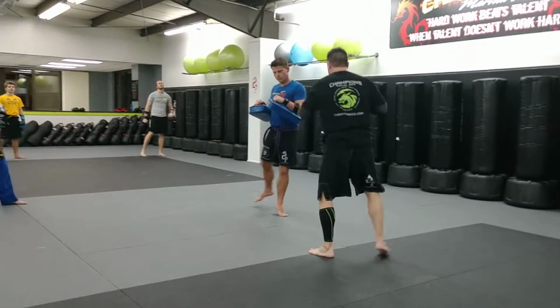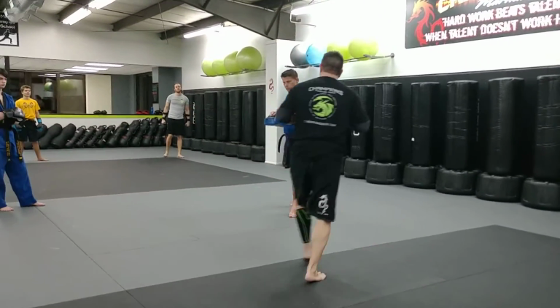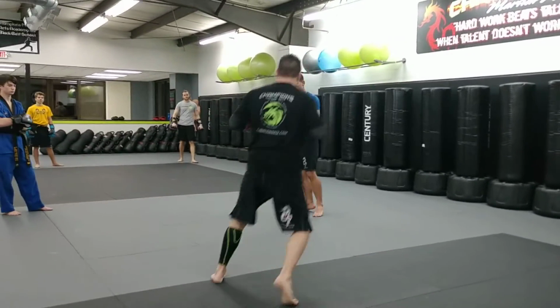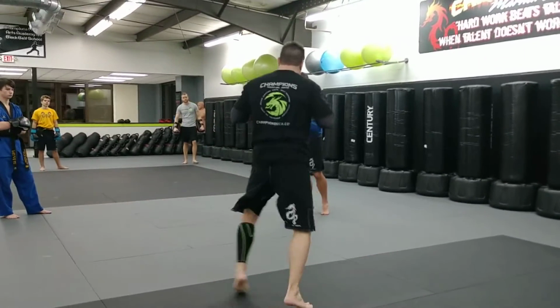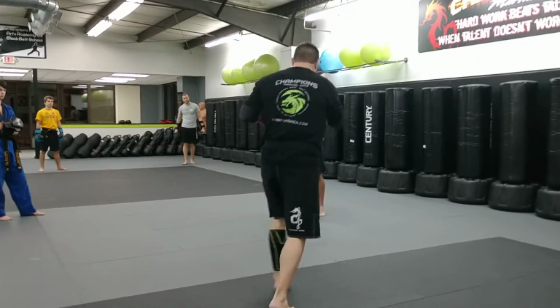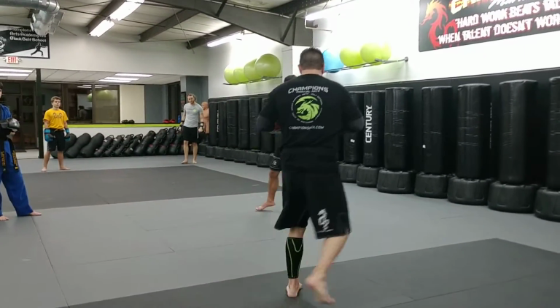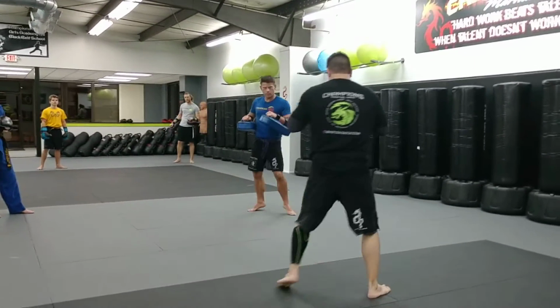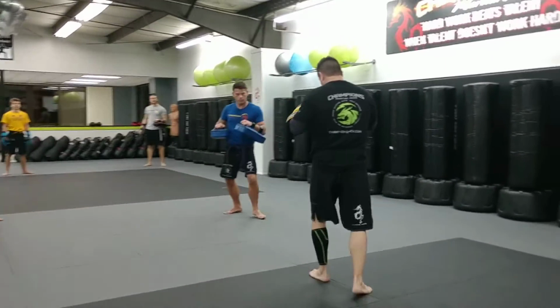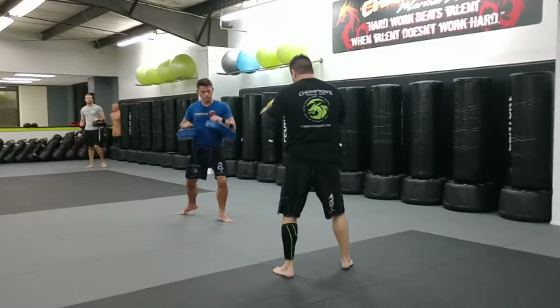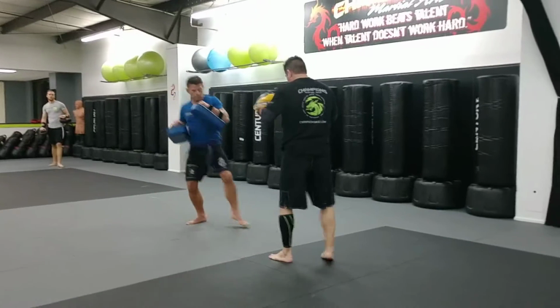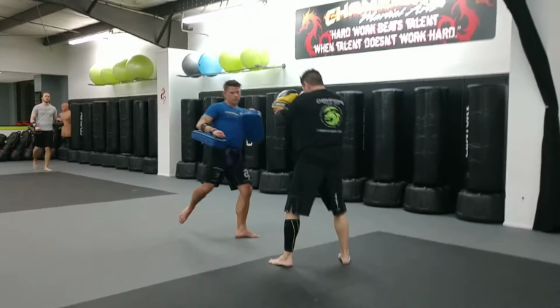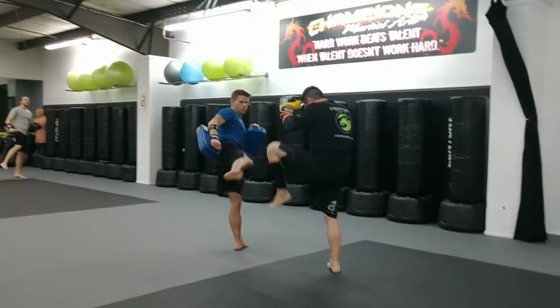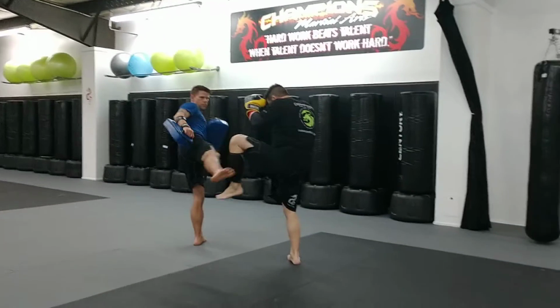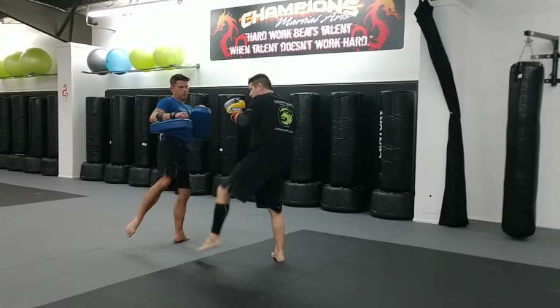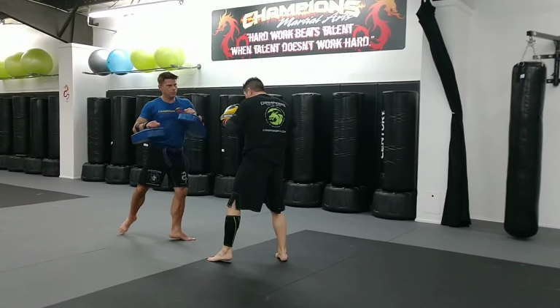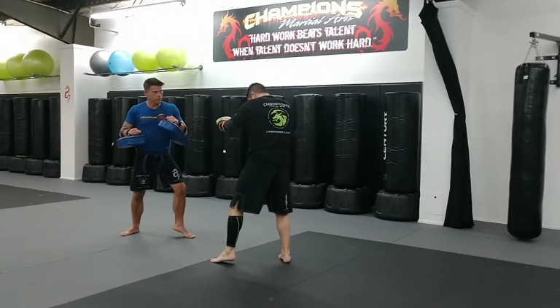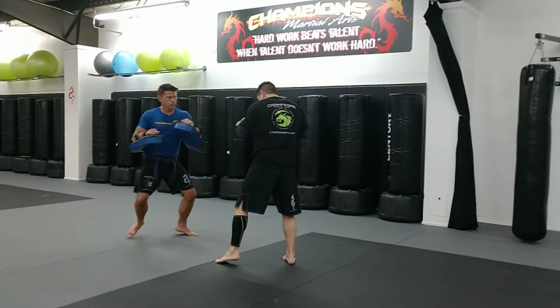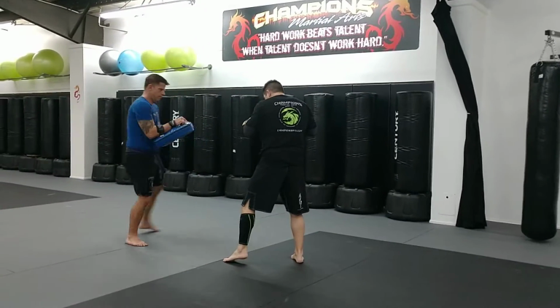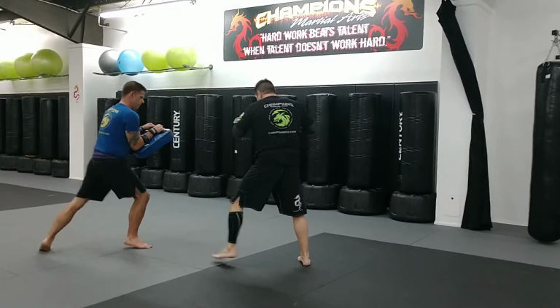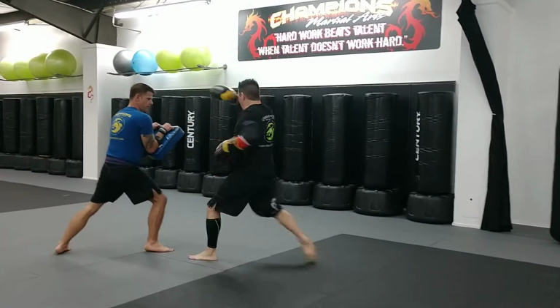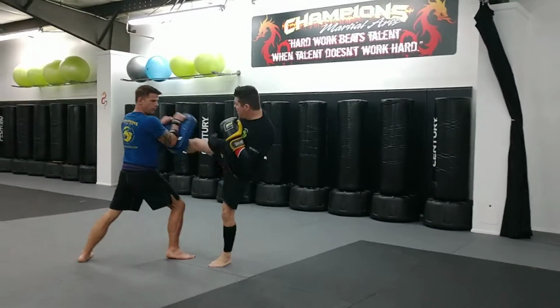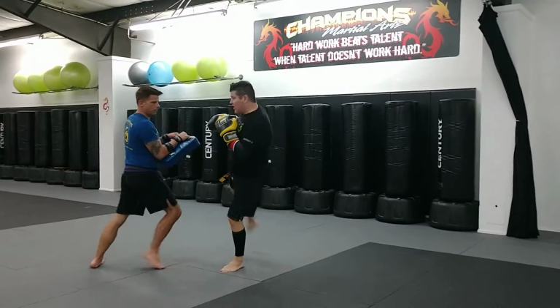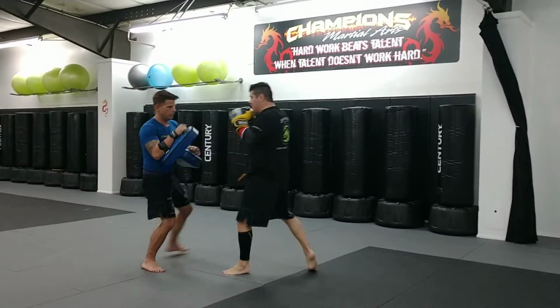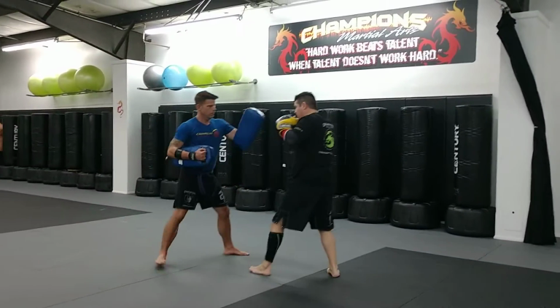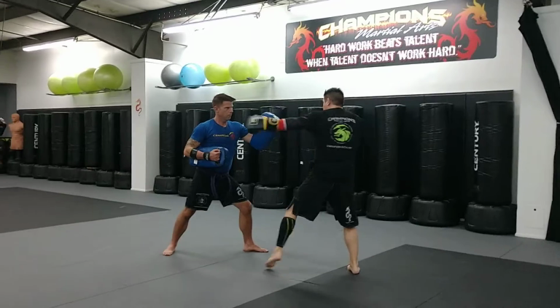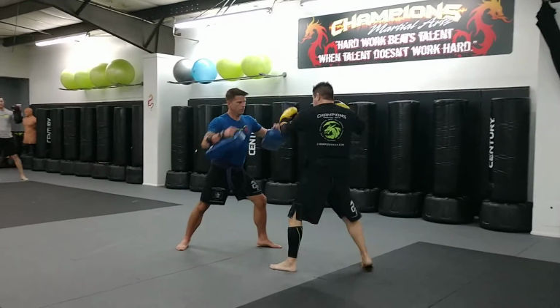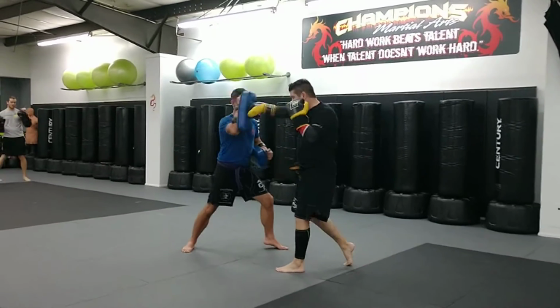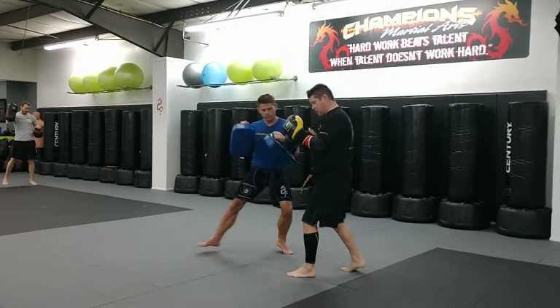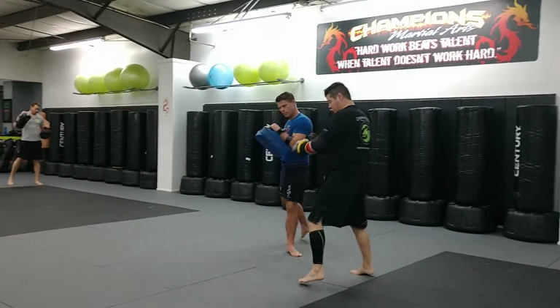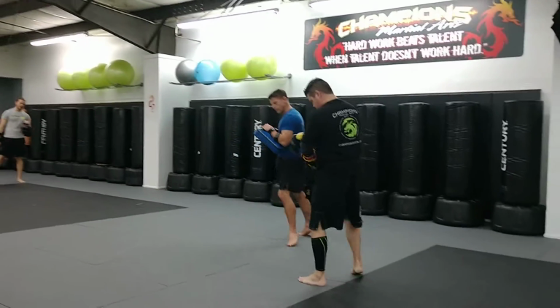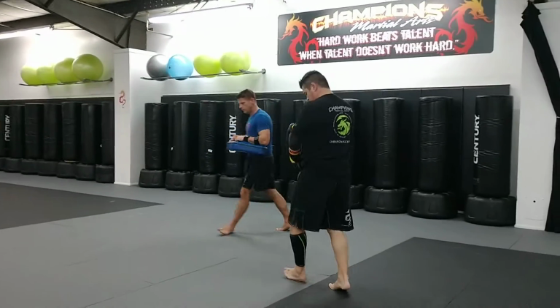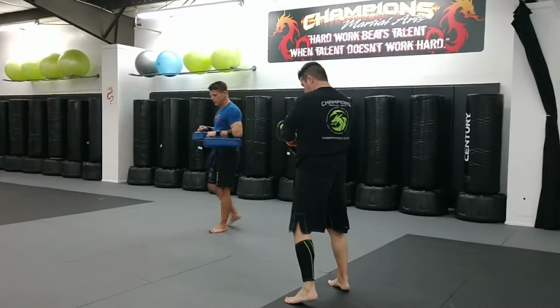So moving around, hands are up. He throws the kick, I check. Now I'm countering right back — right leg kick, left hook, right cross. One more time.